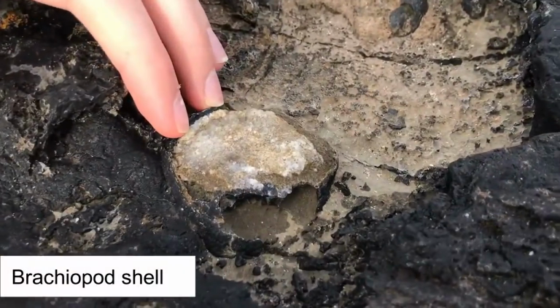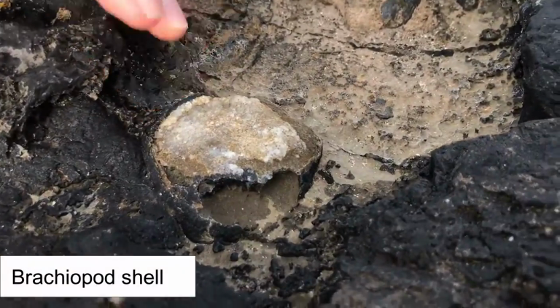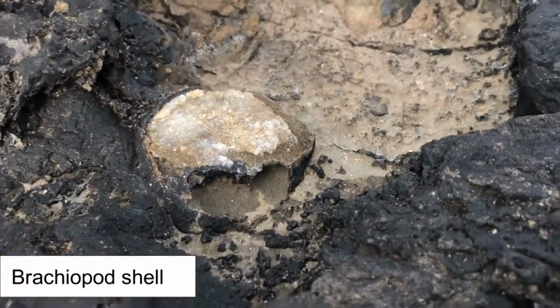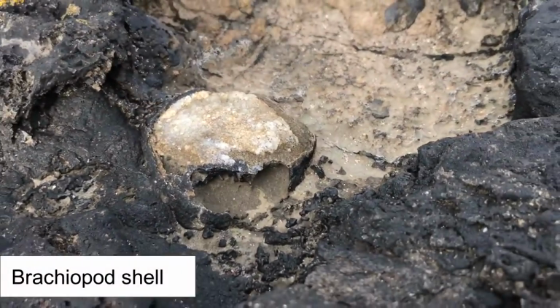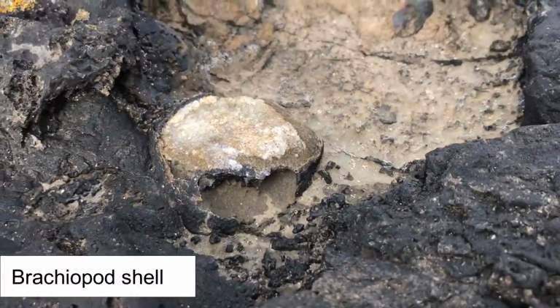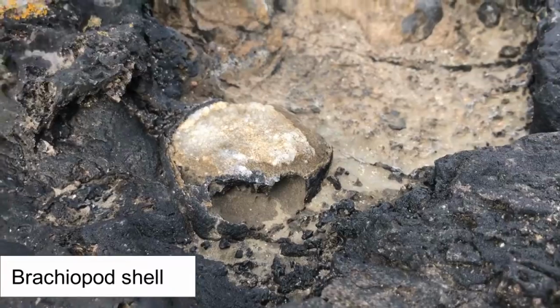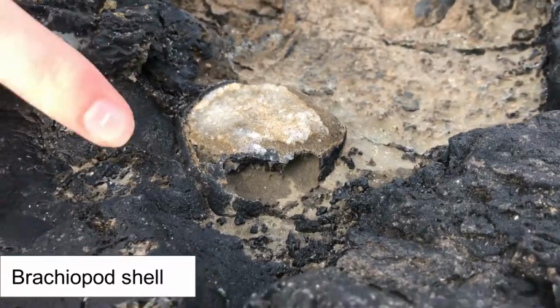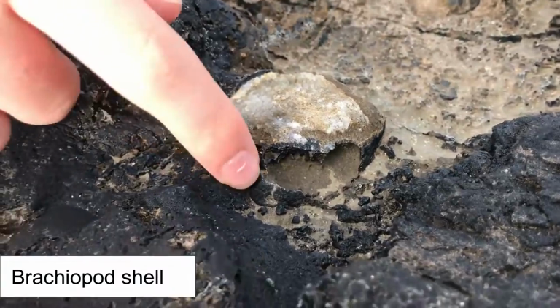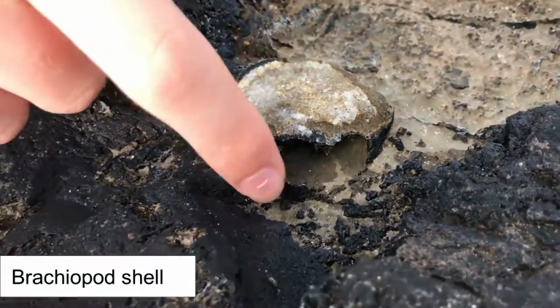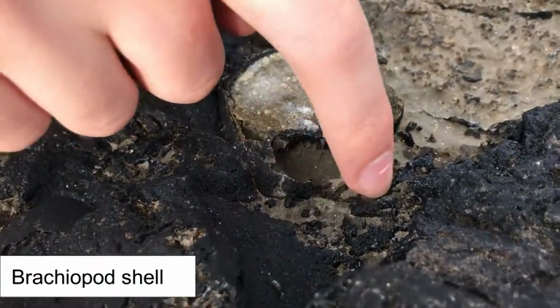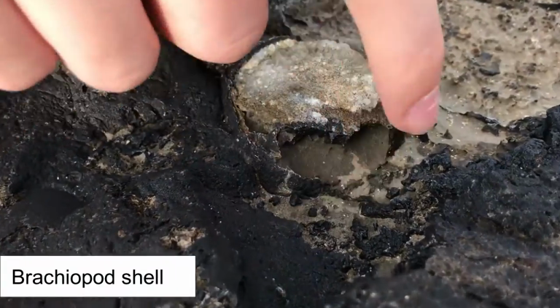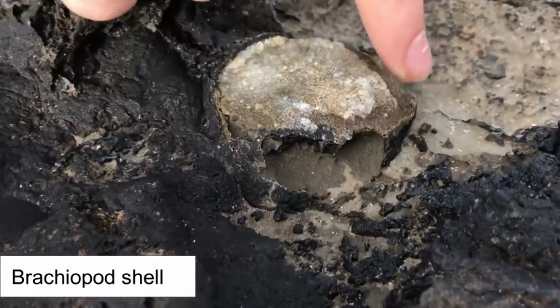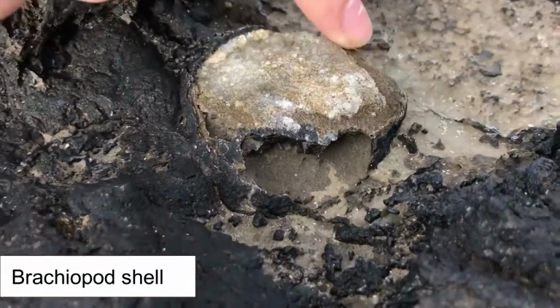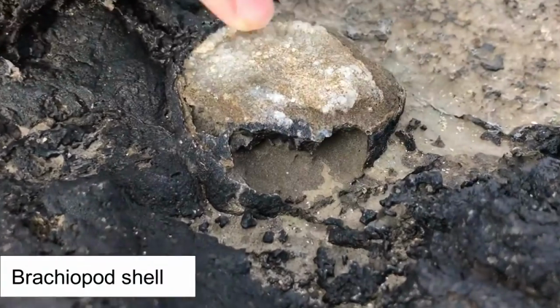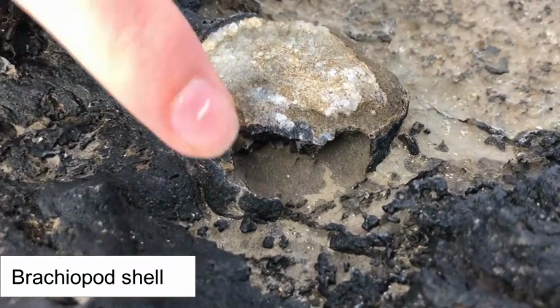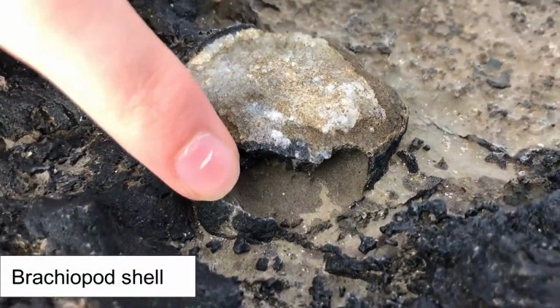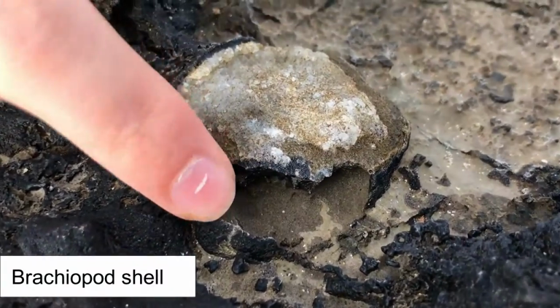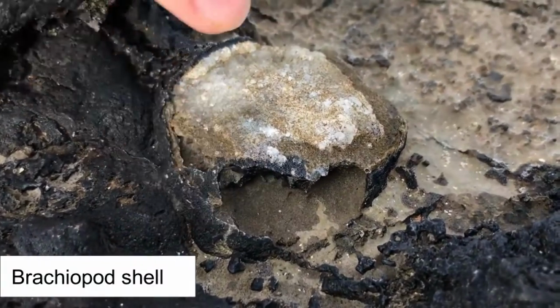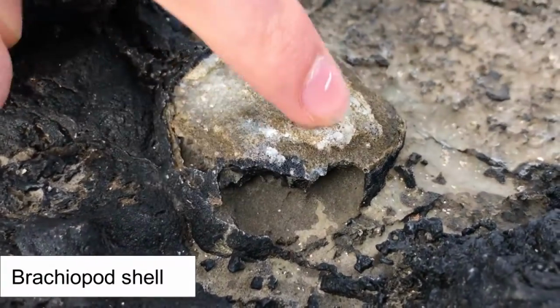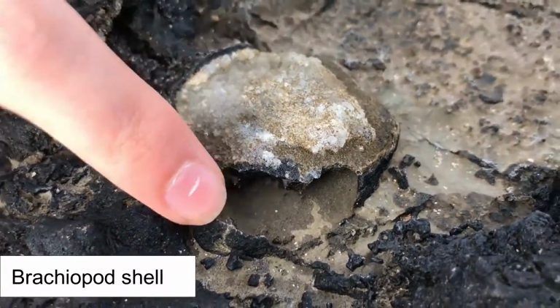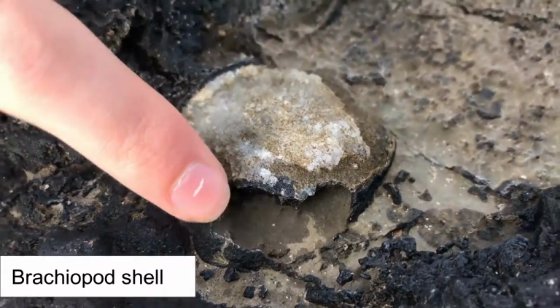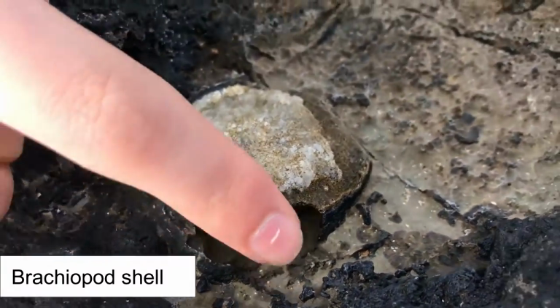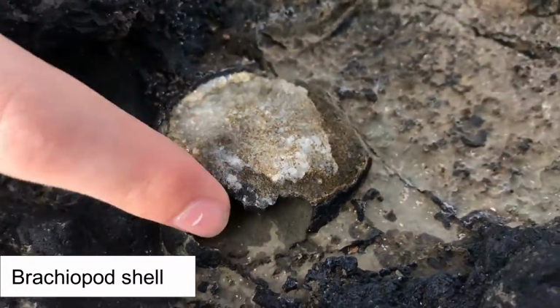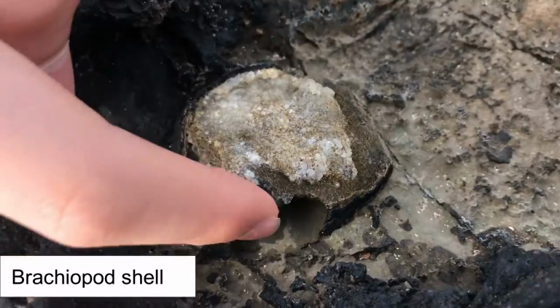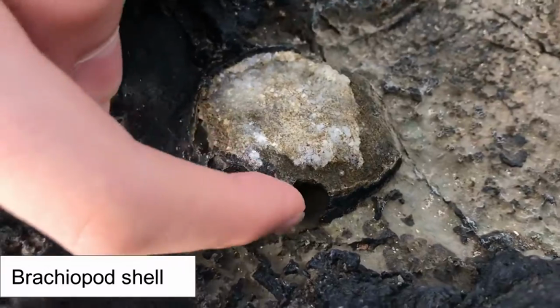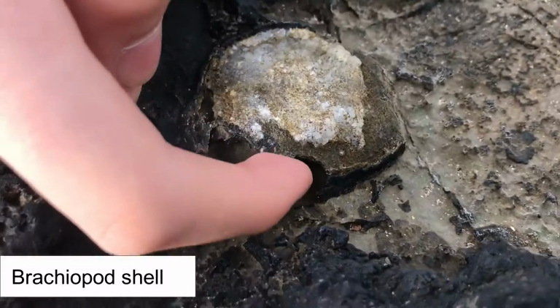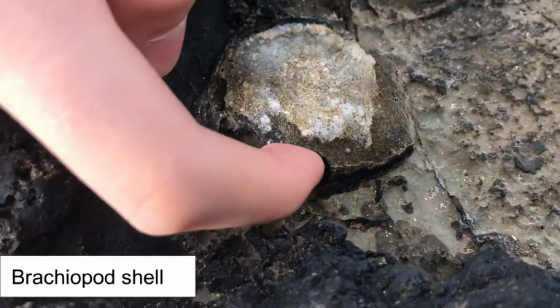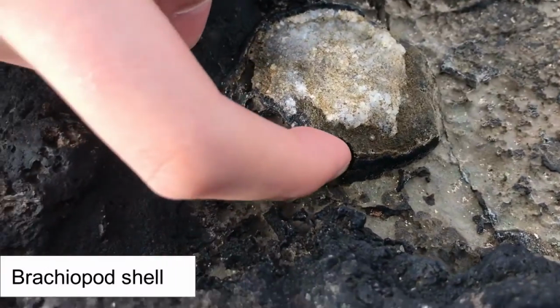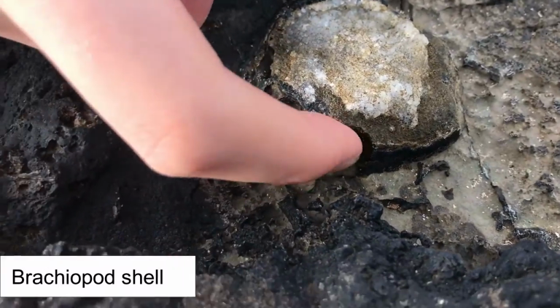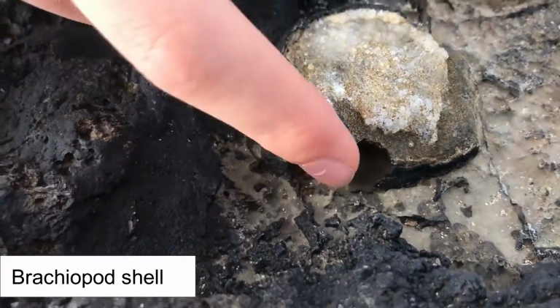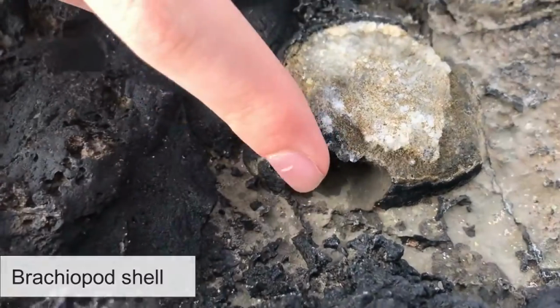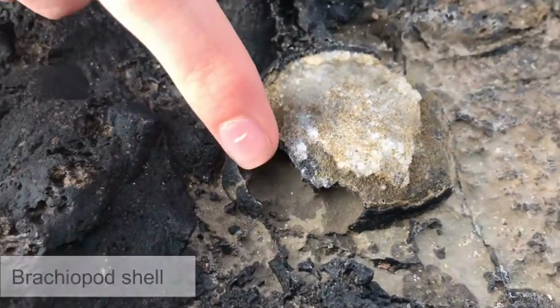As you can see, the quartz crystal has grown on the remnants of an old brachiopod. This rock is dating to probably the Carboniferous, around 400 million years ago.